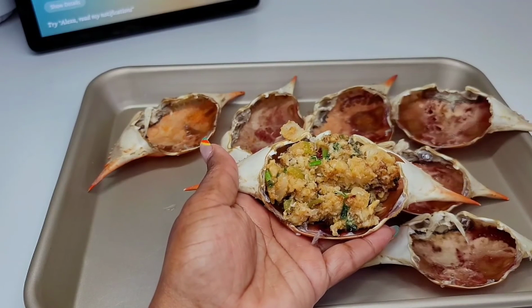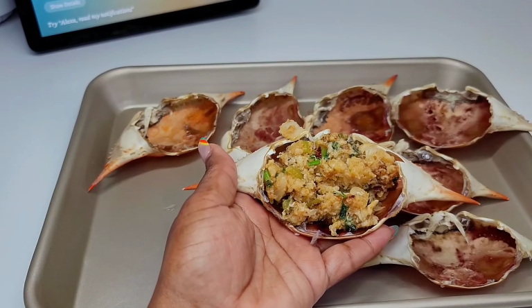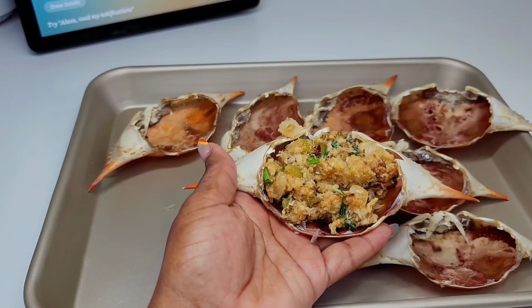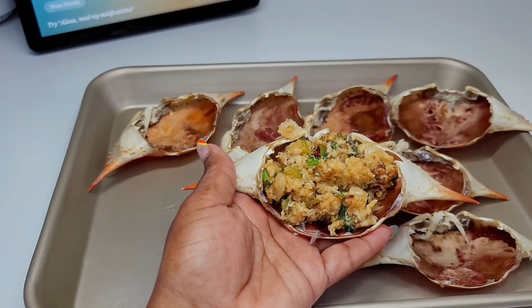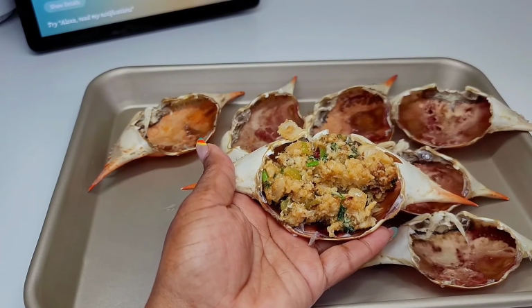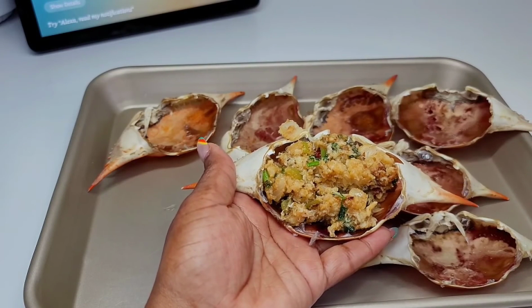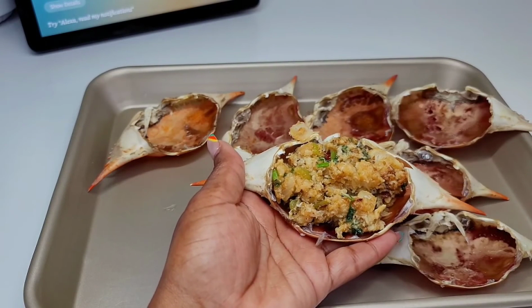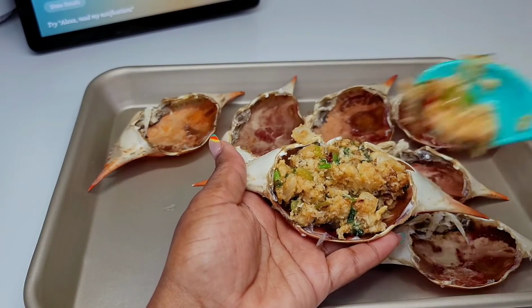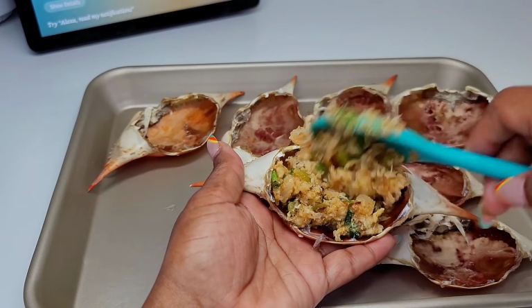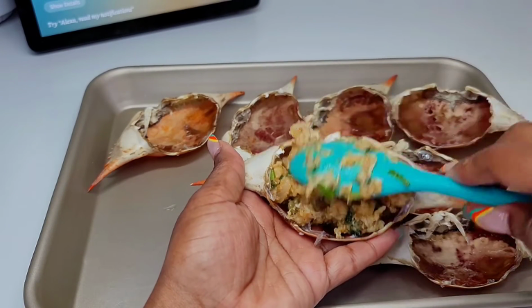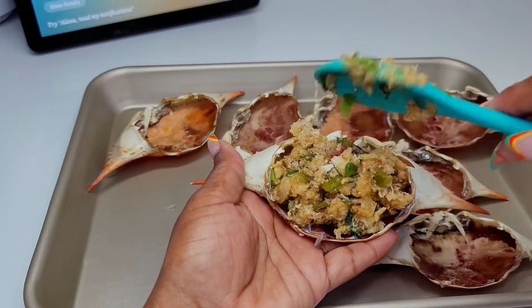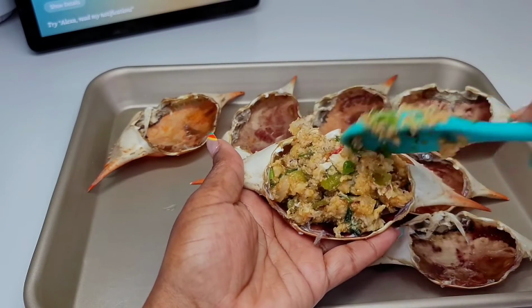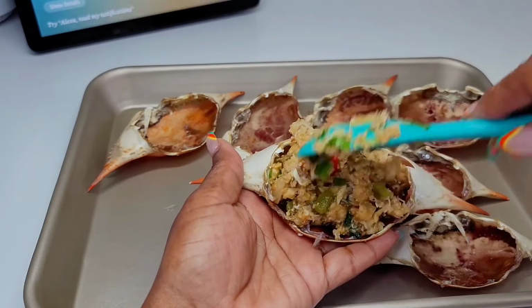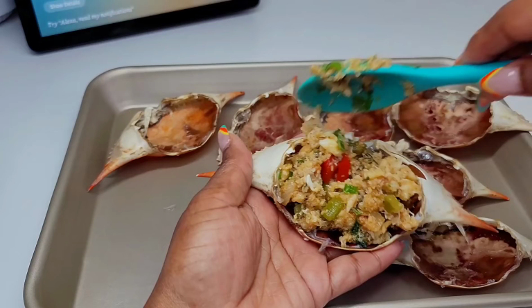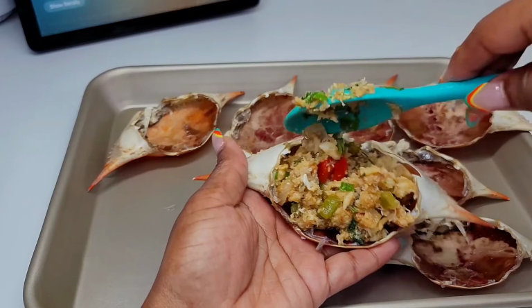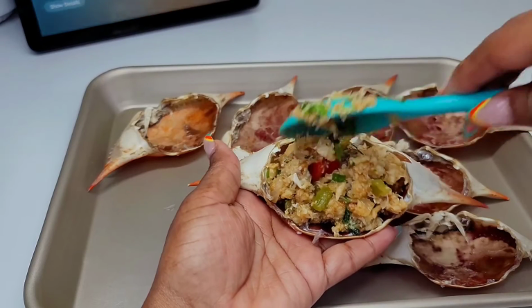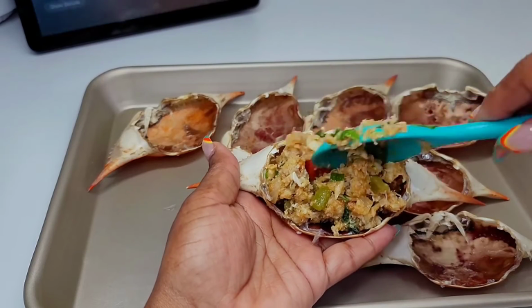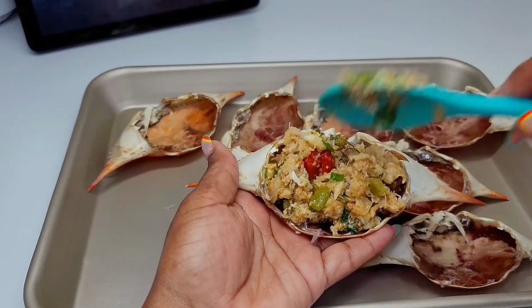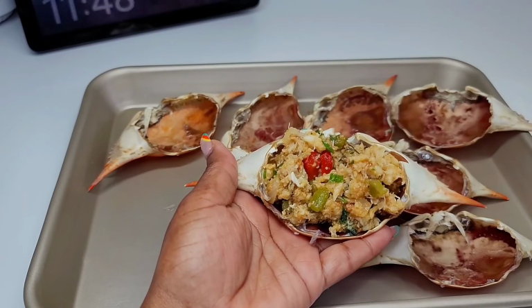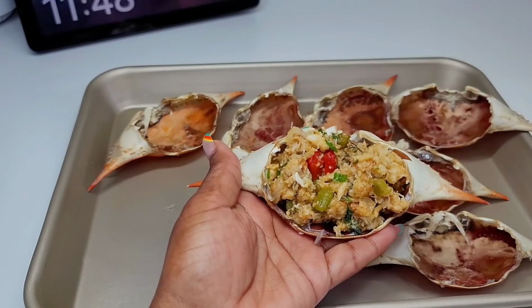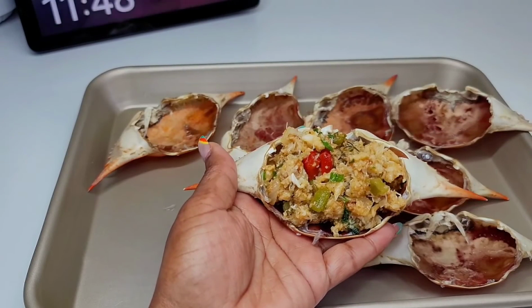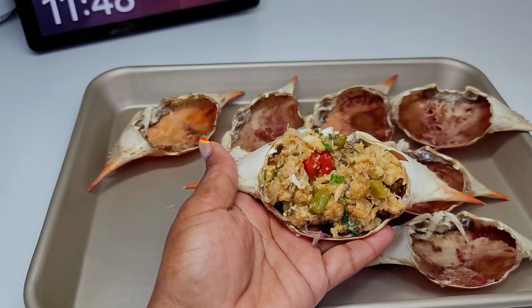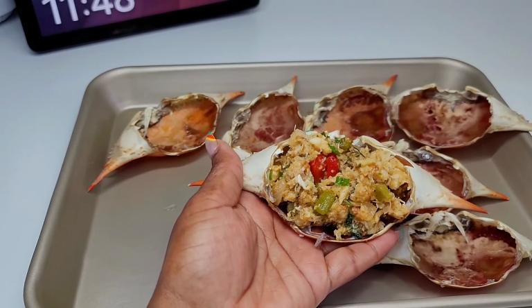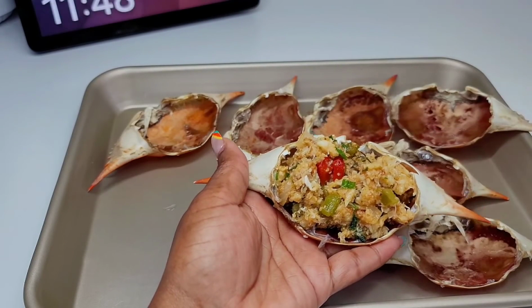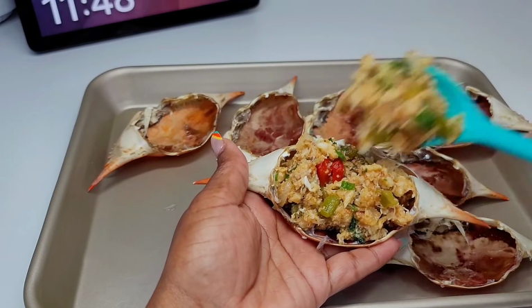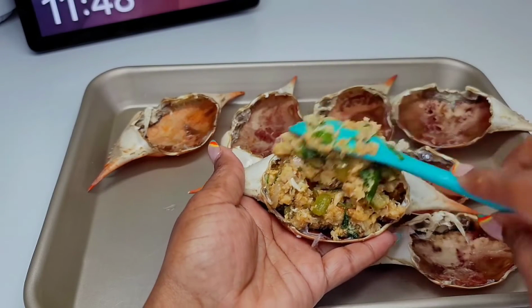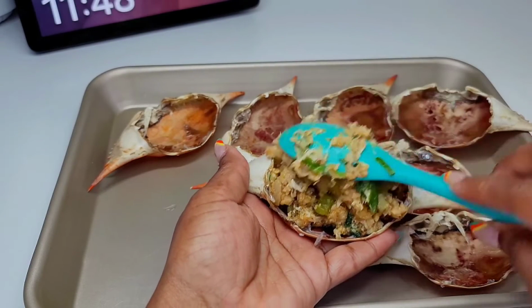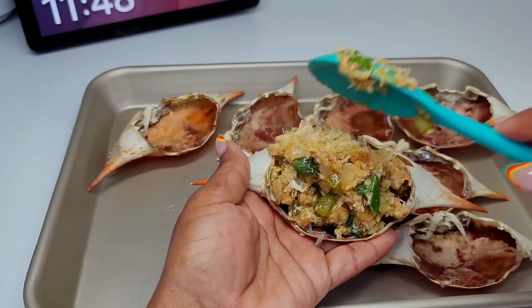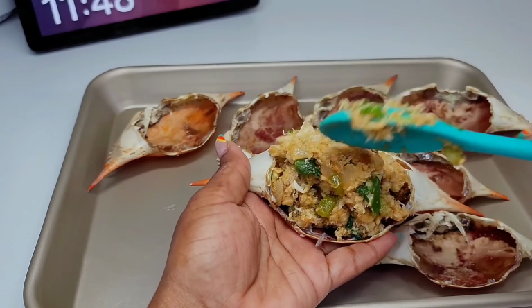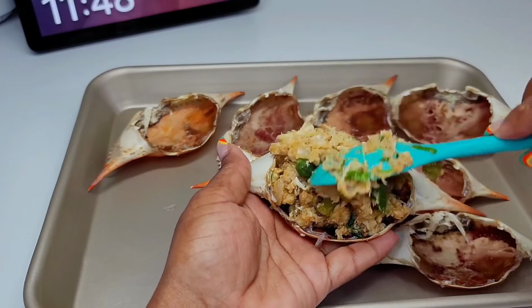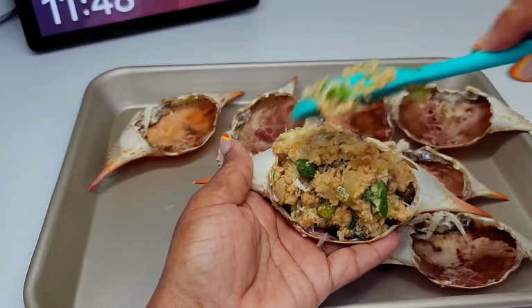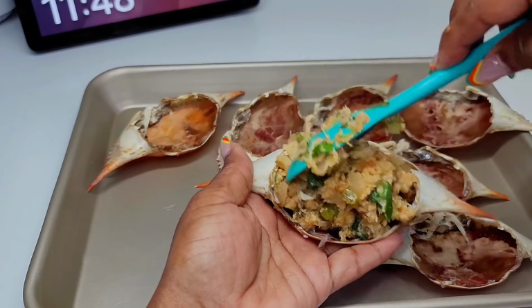It is going to be a little bit expensive because crab meat is expensive, but if it's just a few people and it's not a big crowd, this is perfect.